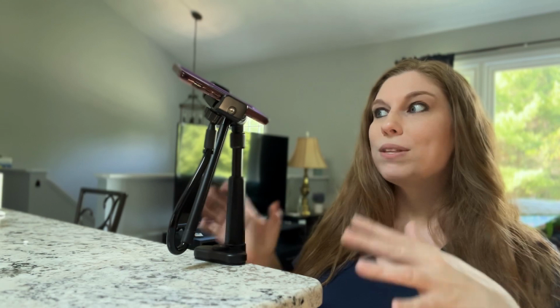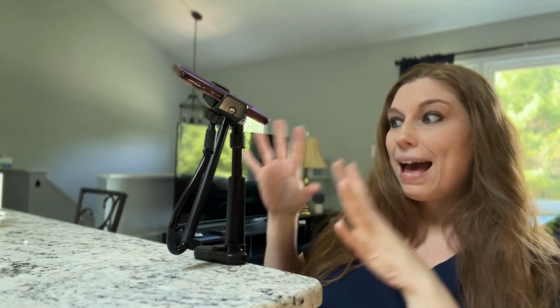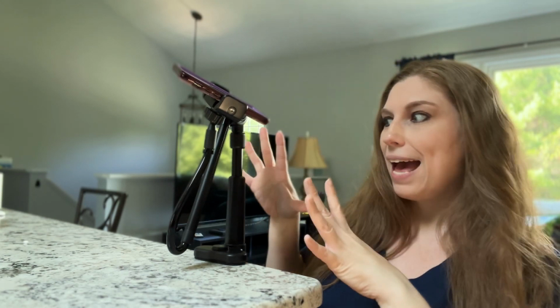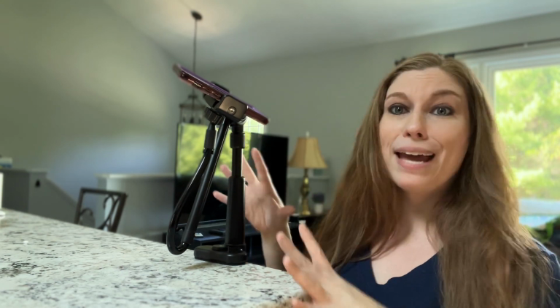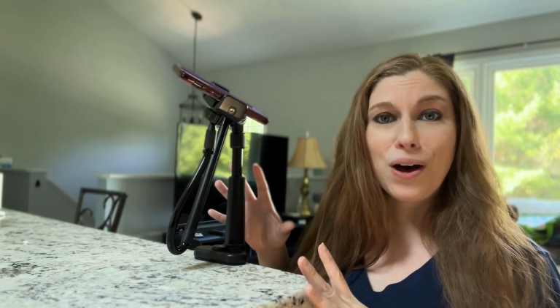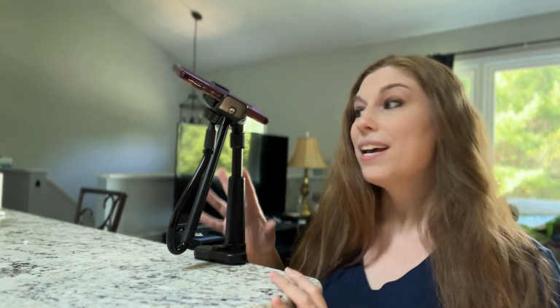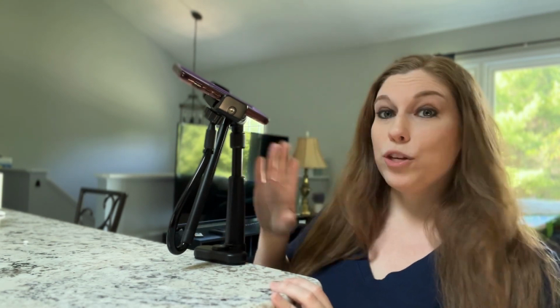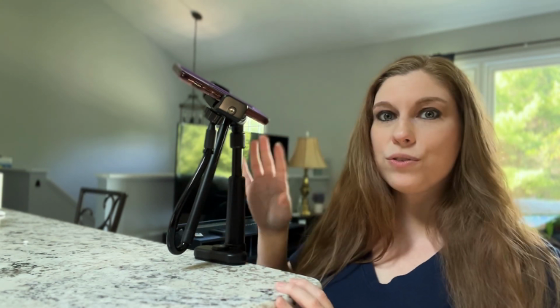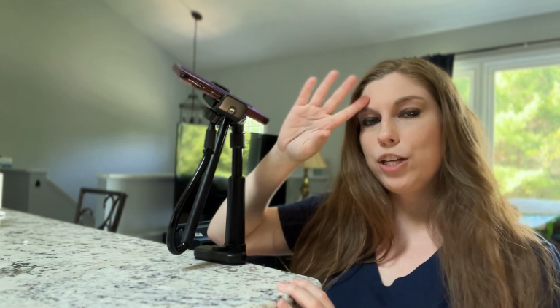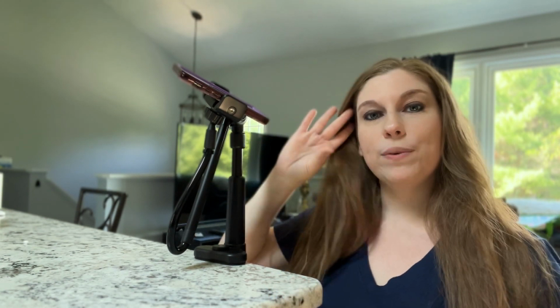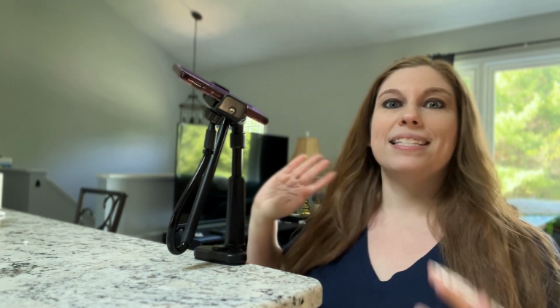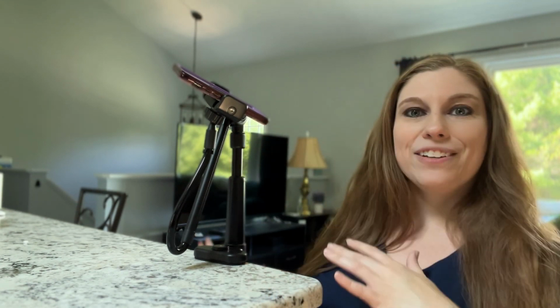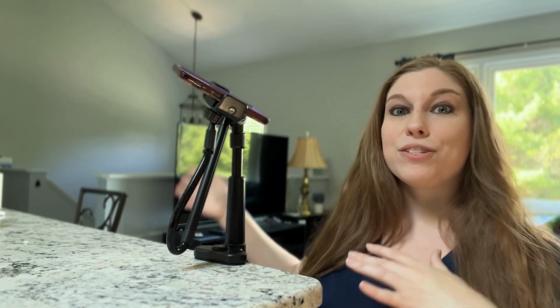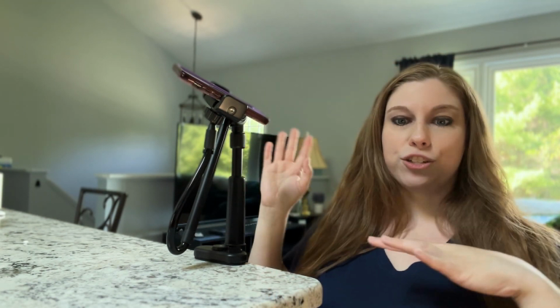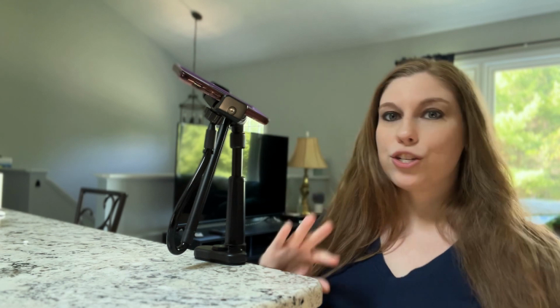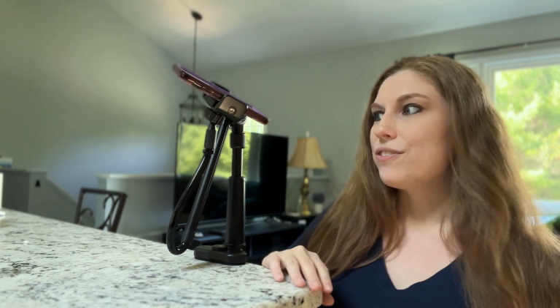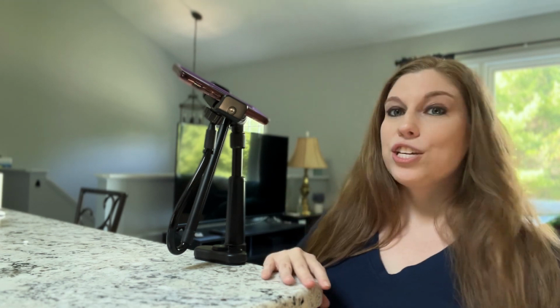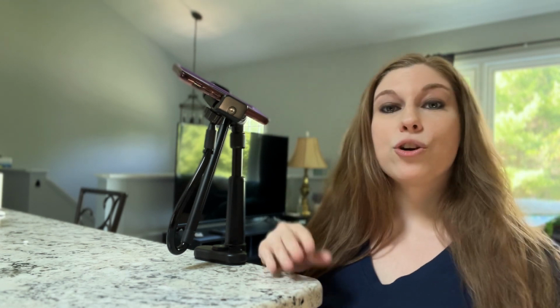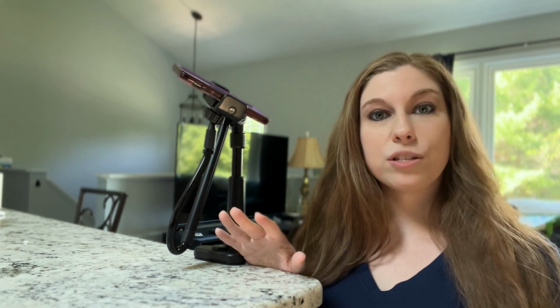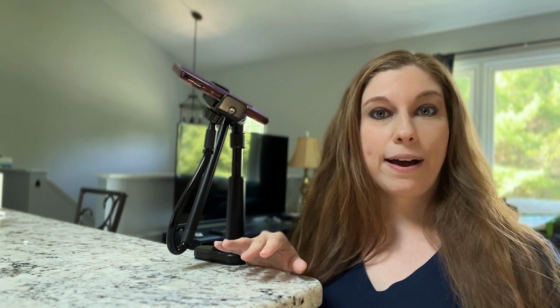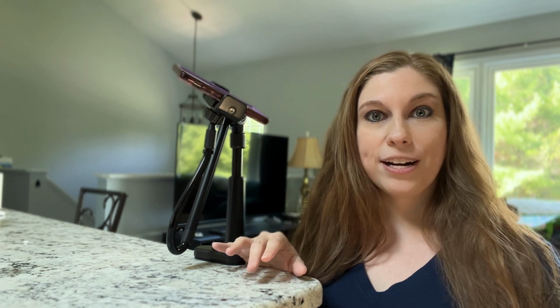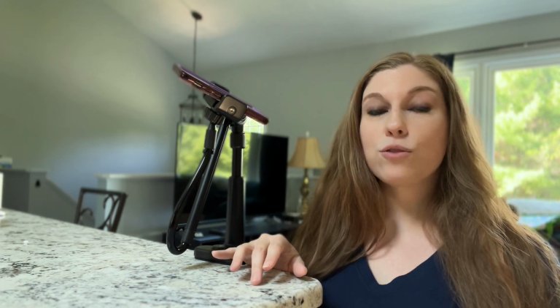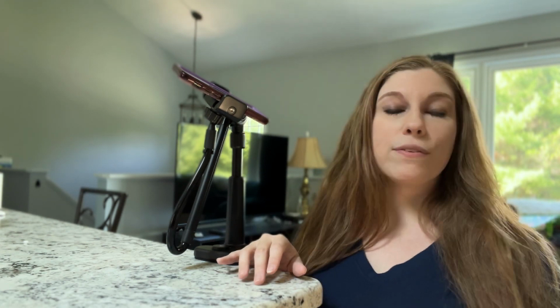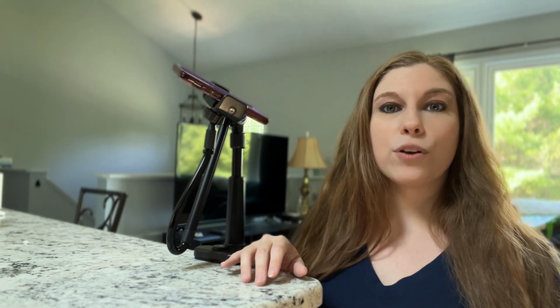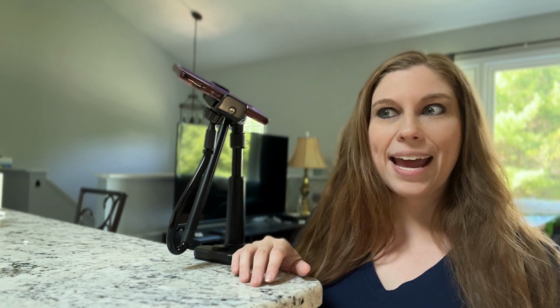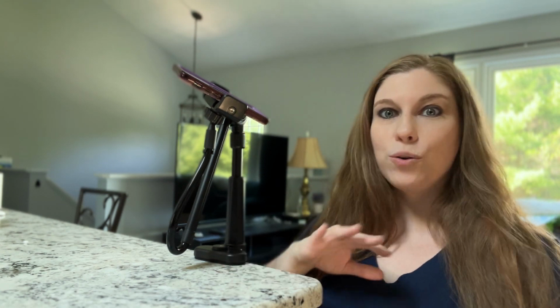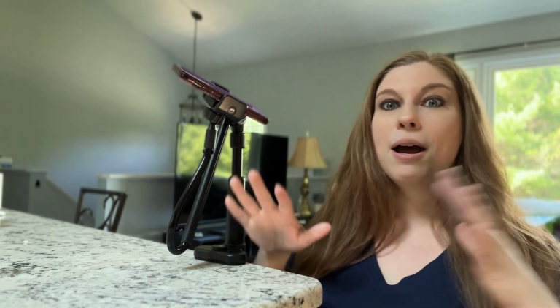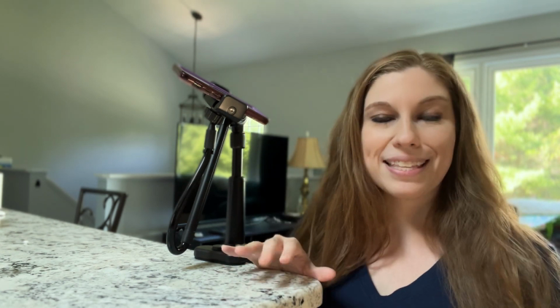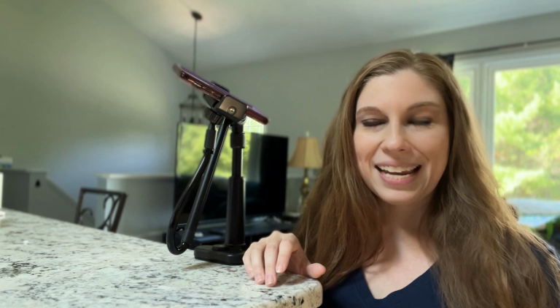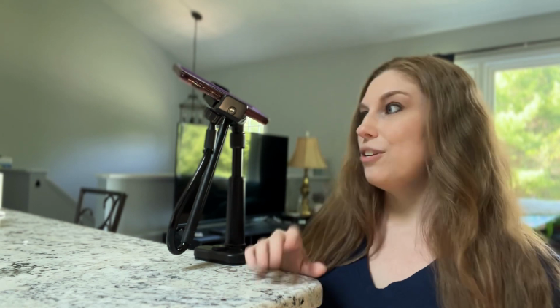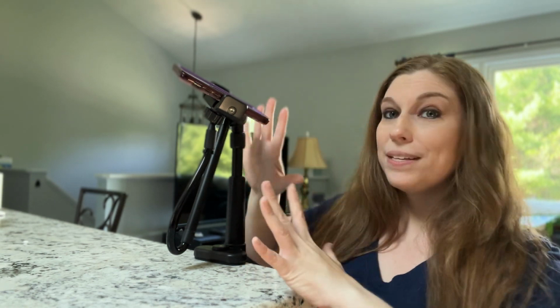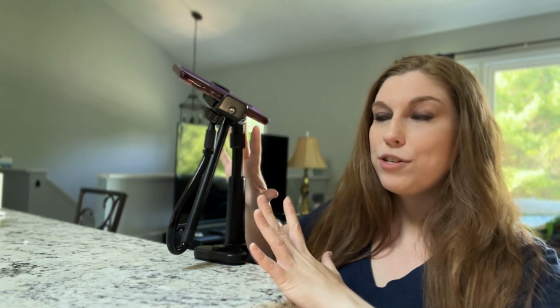You can use this without having to have your hands on your phone — when you're doing things in your house, when you're doing tutorials — so that you can show a close-up of how you're creating things, or even further away of your pets in action. This is a game changer.